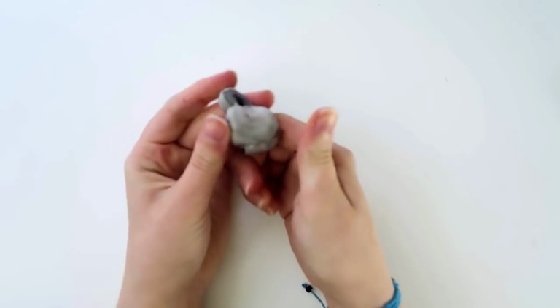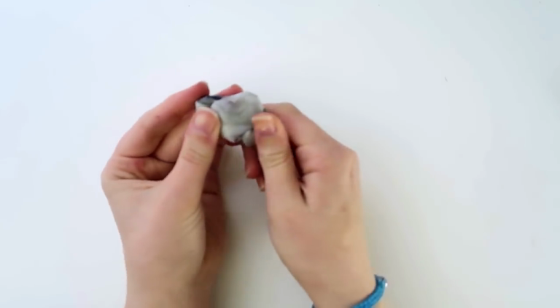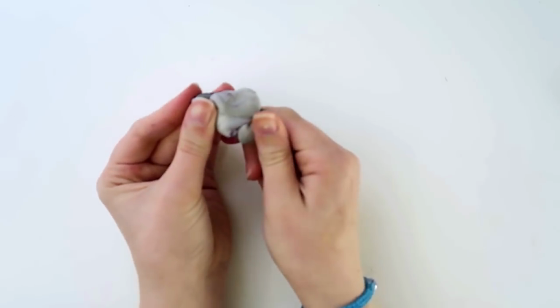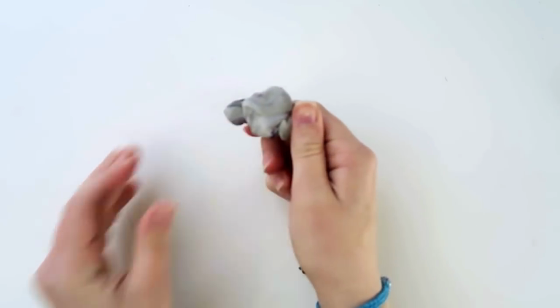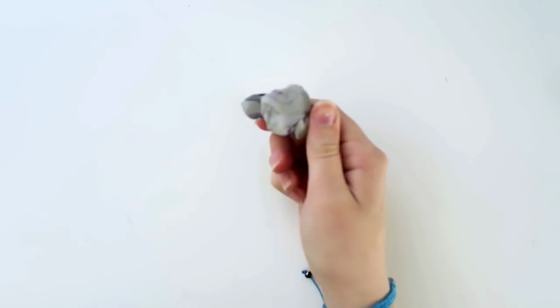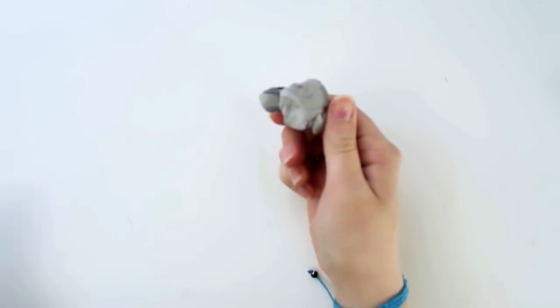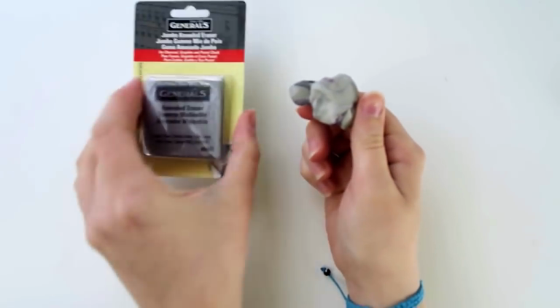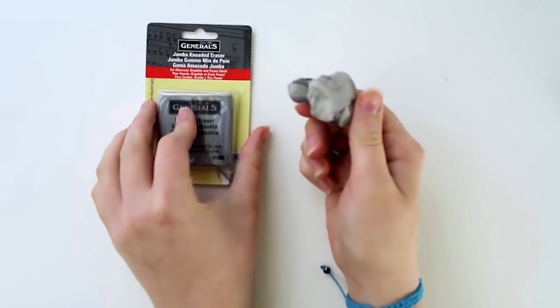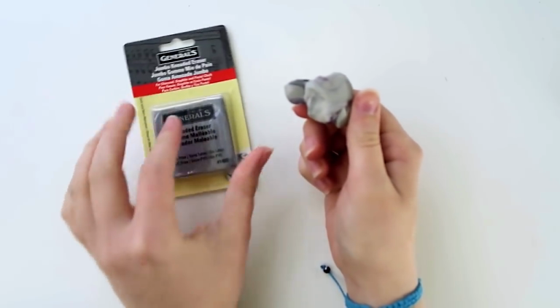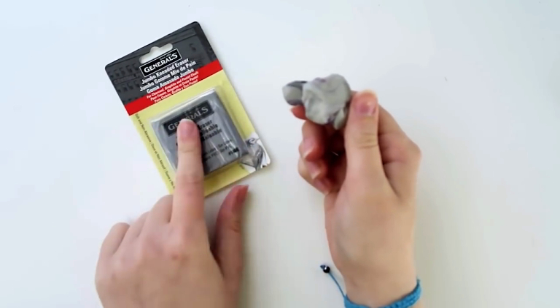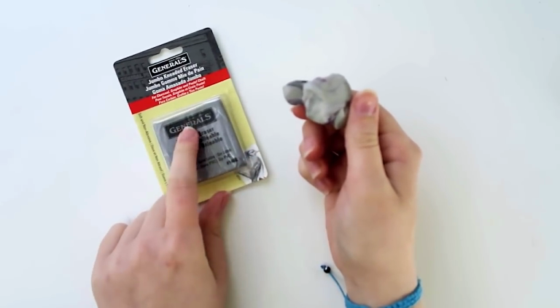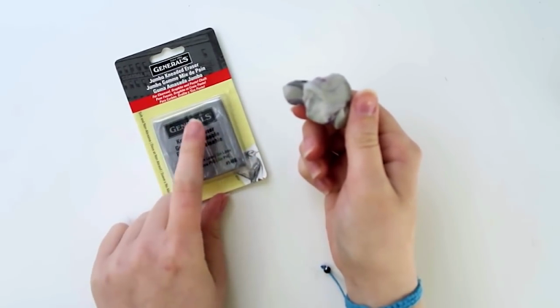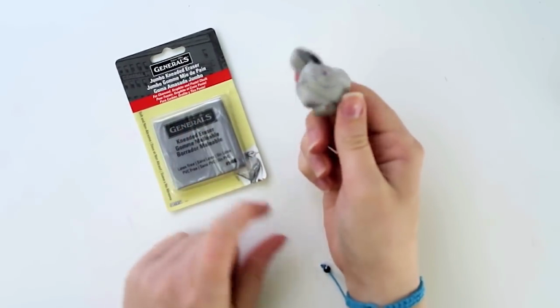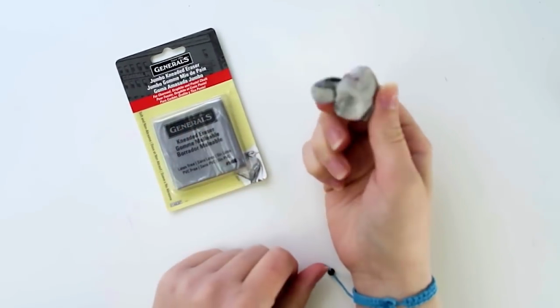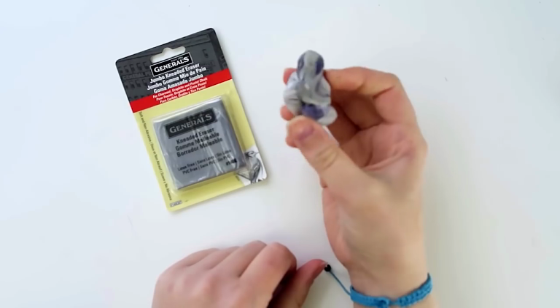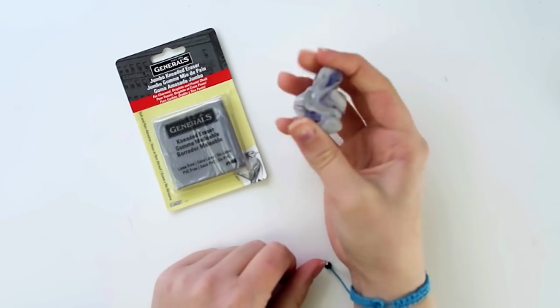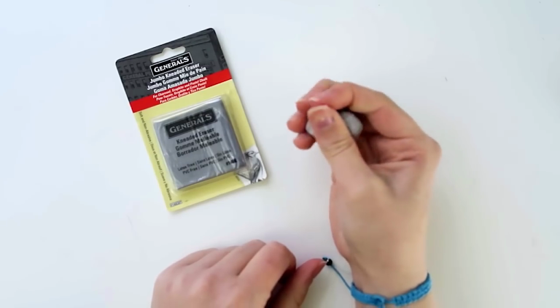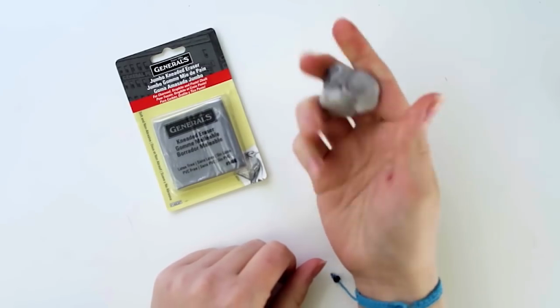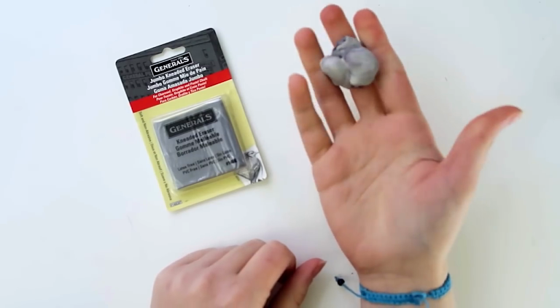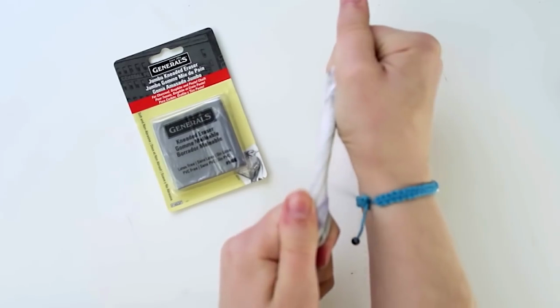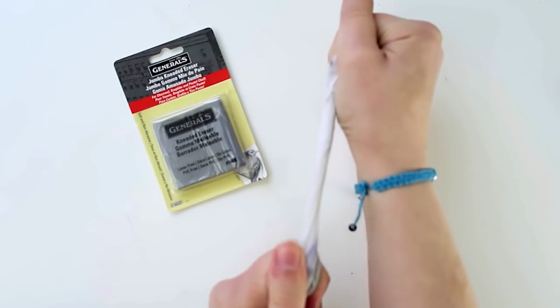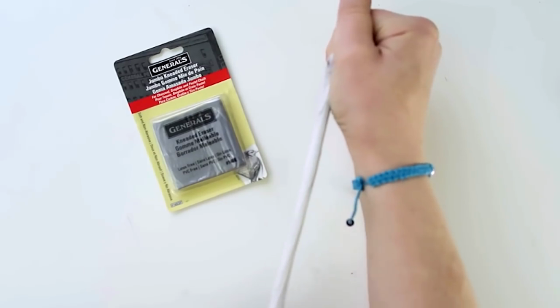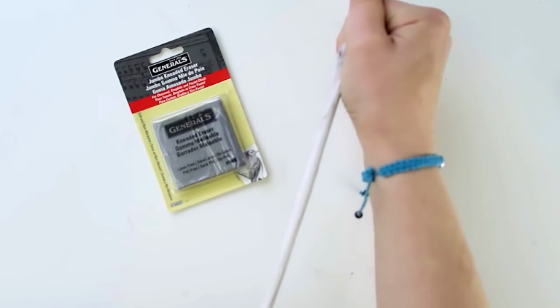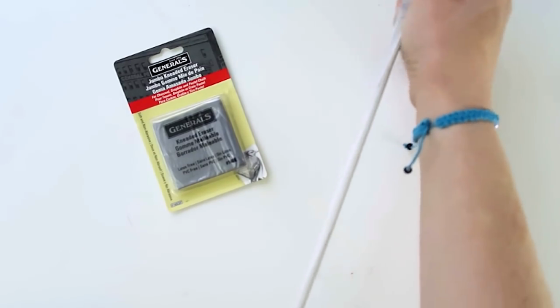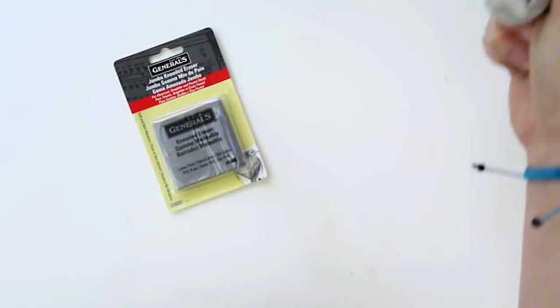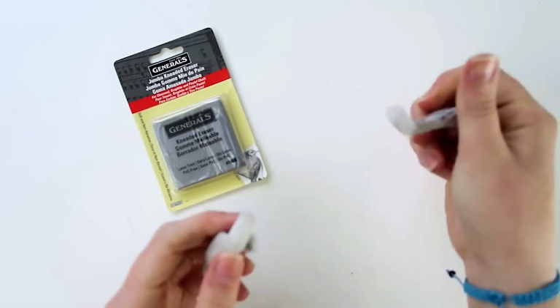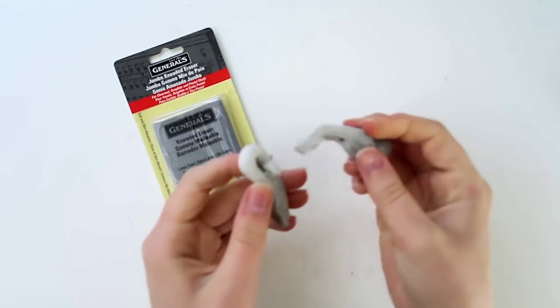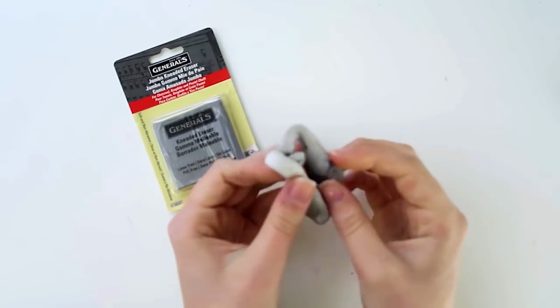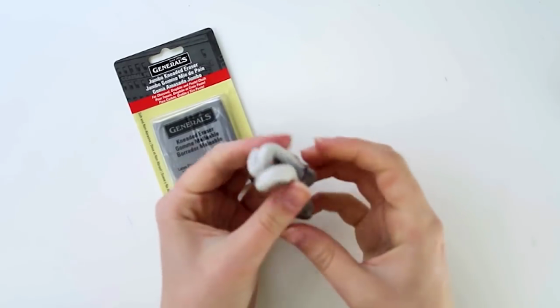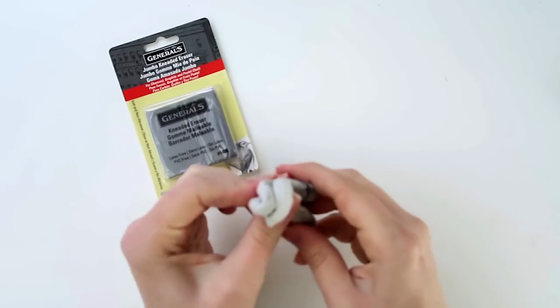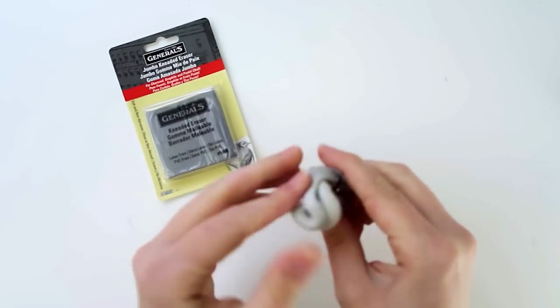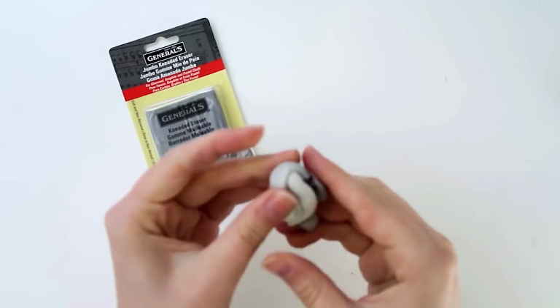If you don't know what a kneaded eraser is, it starts as this little gray brick and it turns into a less light gray turd. It is extremely pliable and you can even use it as Play-Doh if you want and if you're into that sort of thing.